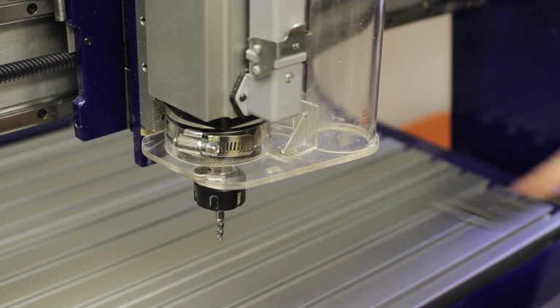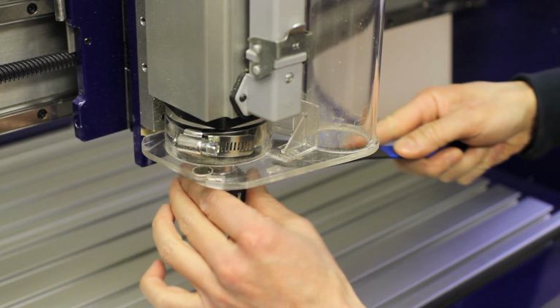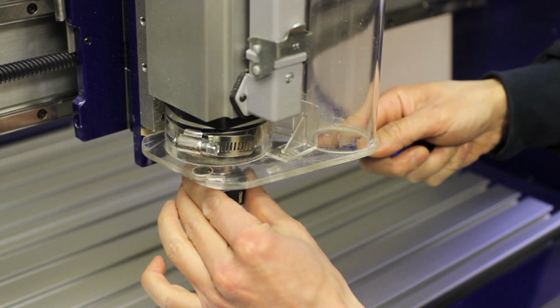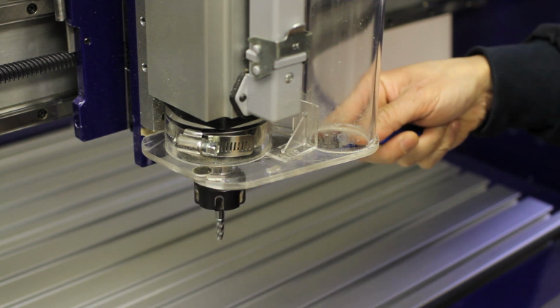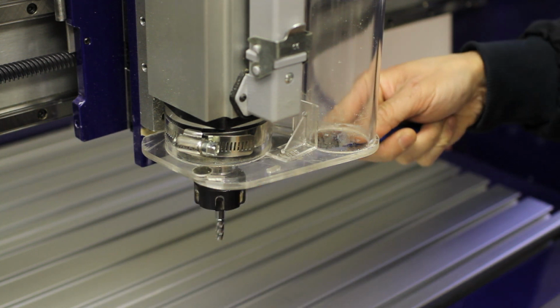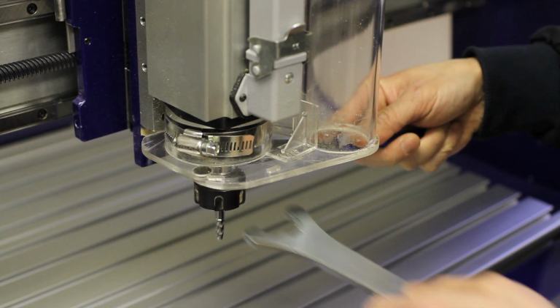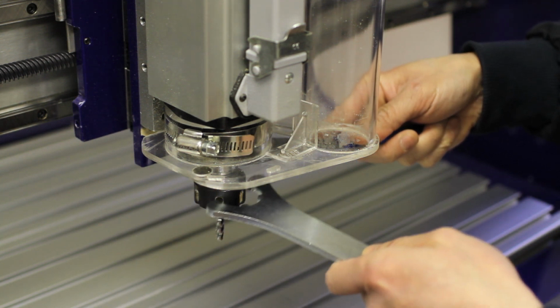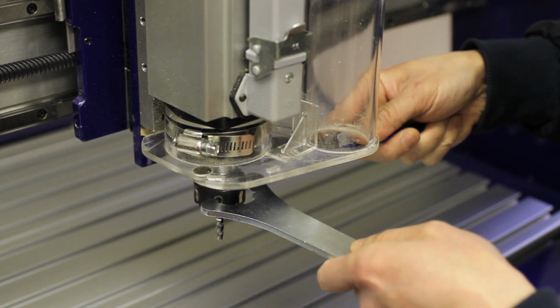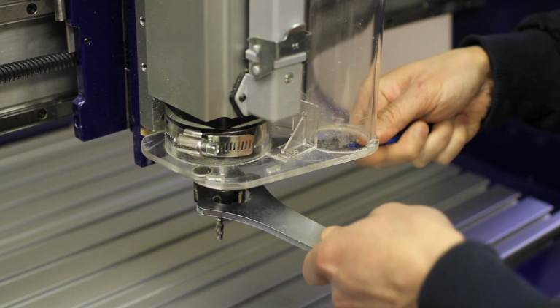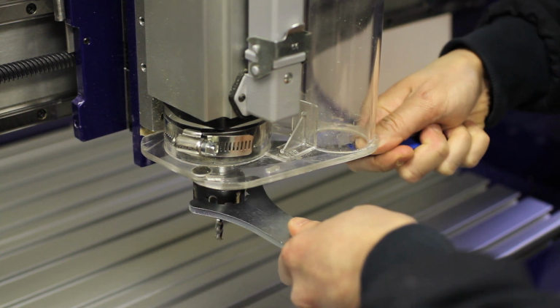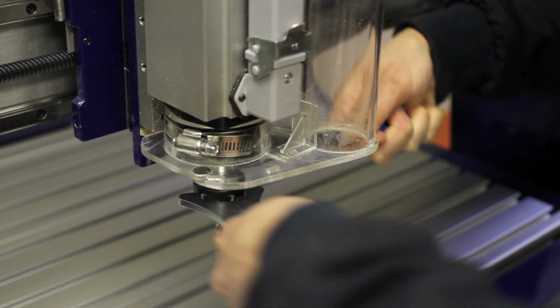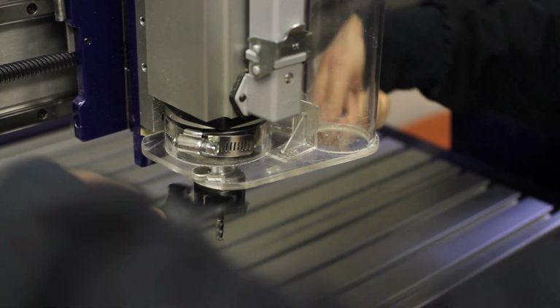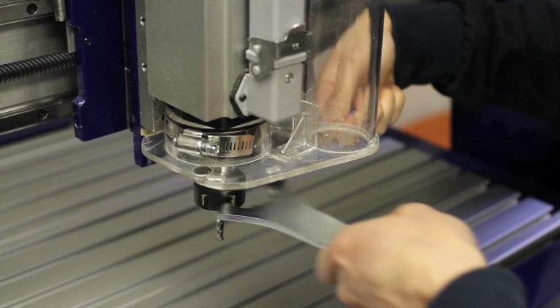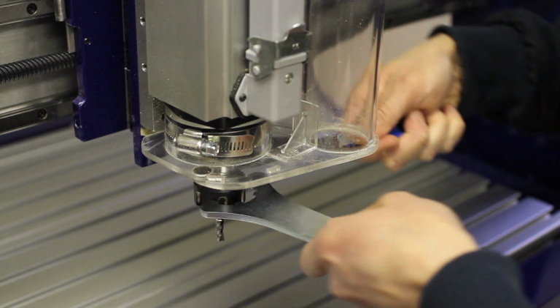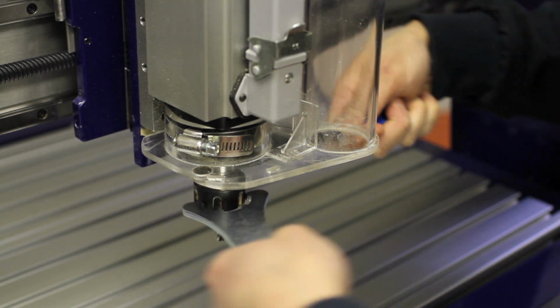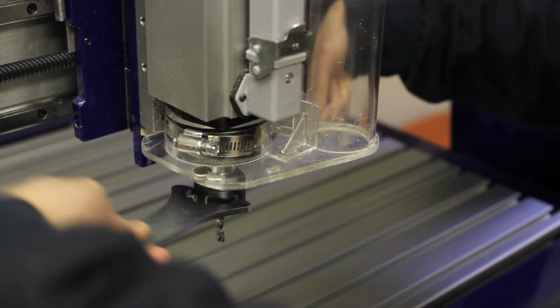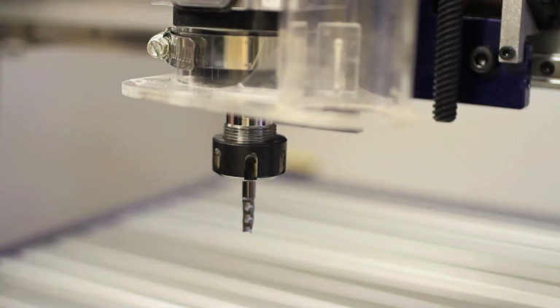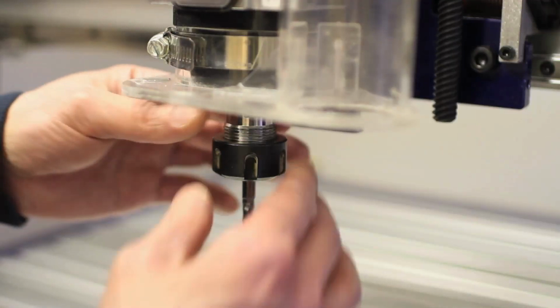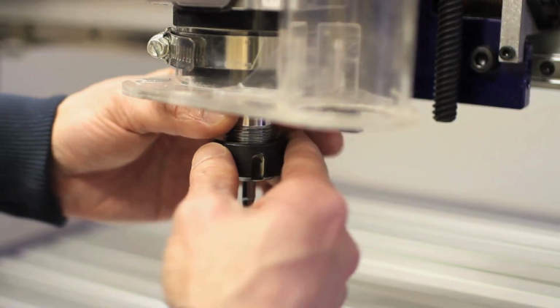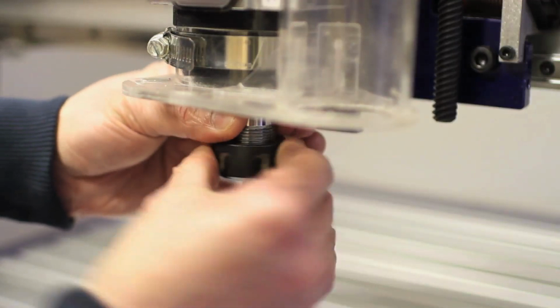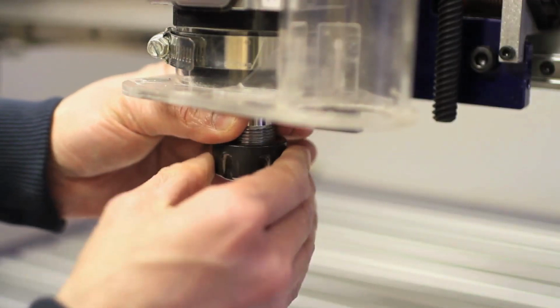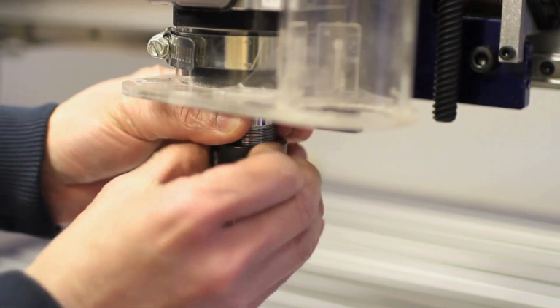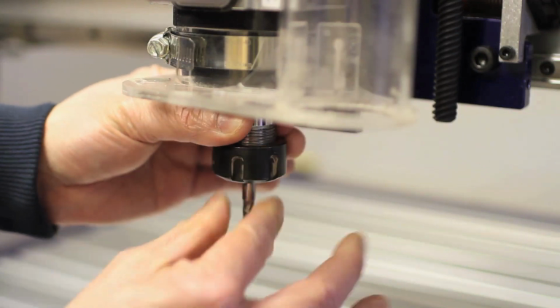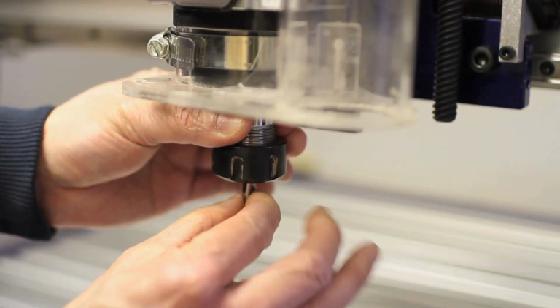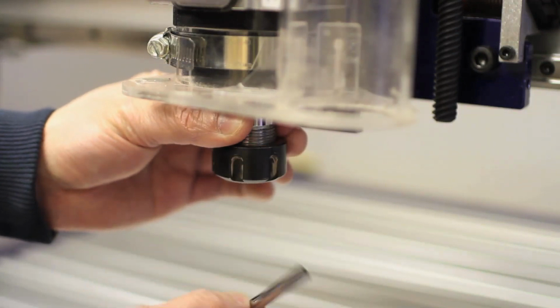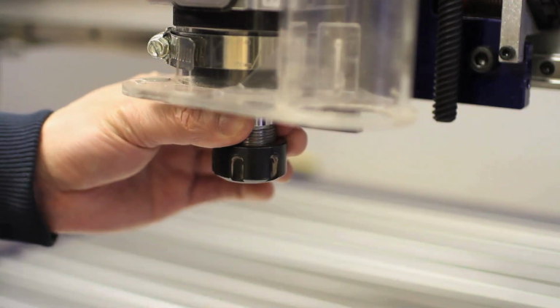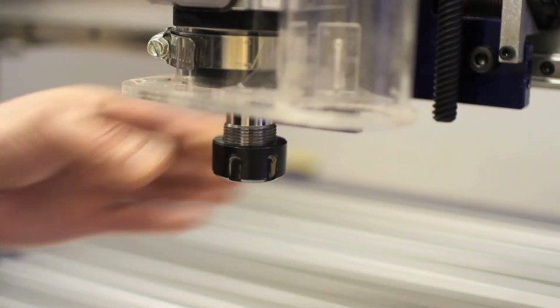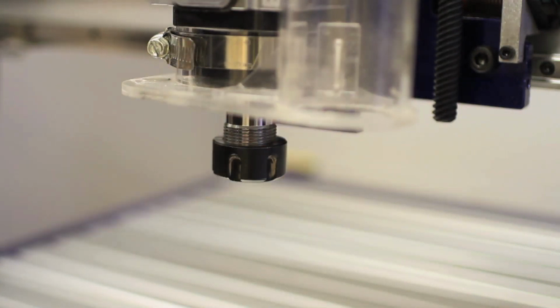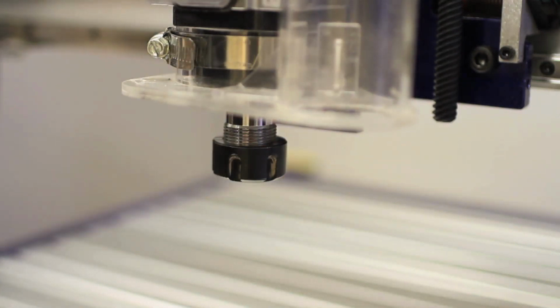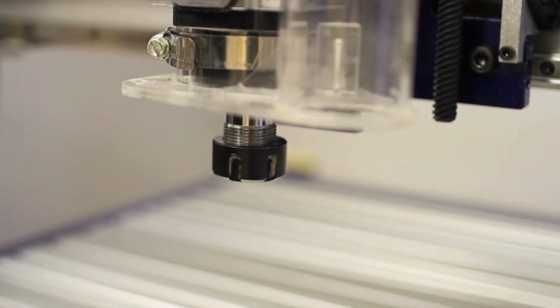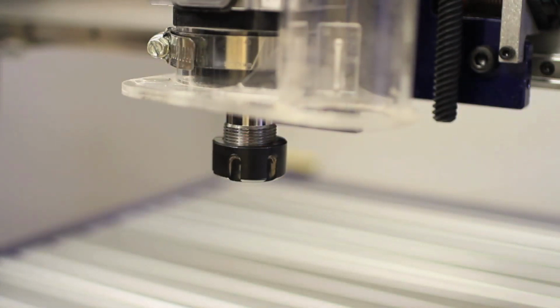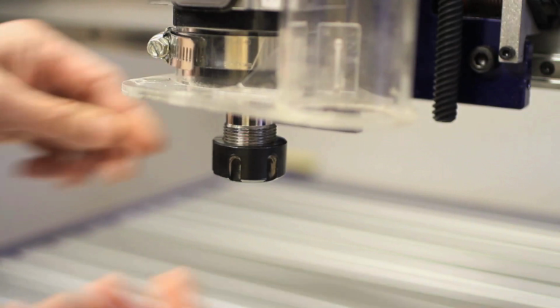As far as removing the bit, it's just the same procedure in reverse. The top wrench immobilizes the spindle, the bottom wrench loosens the collet nut. Once I've broken the nut loose and made a couple of half turns, I like to remove the bit so that it doesn't fall out and possibly mar whatever work I've got fixed to the bed.